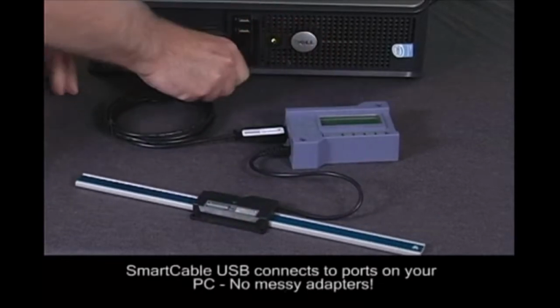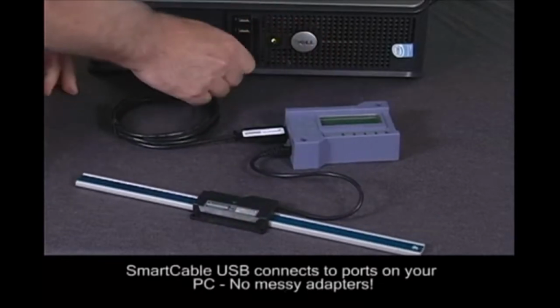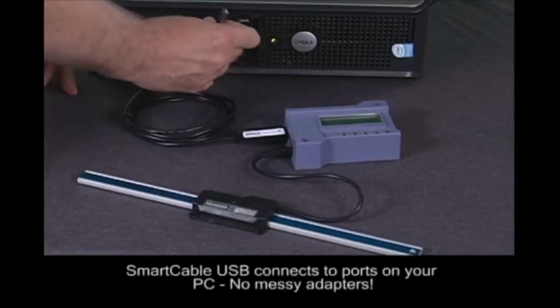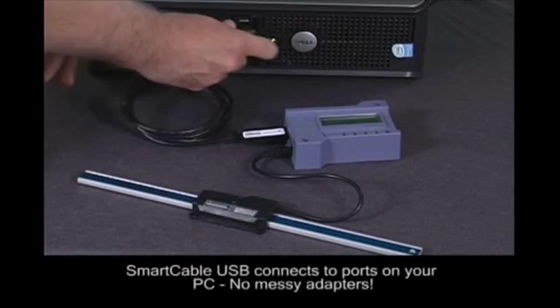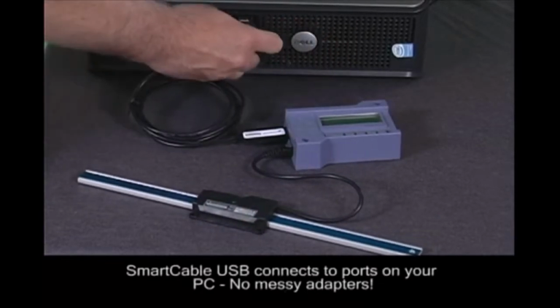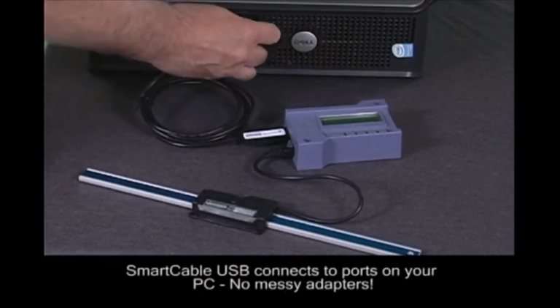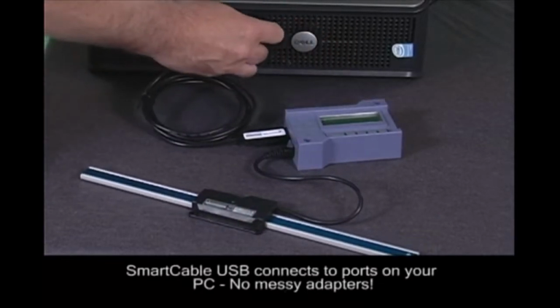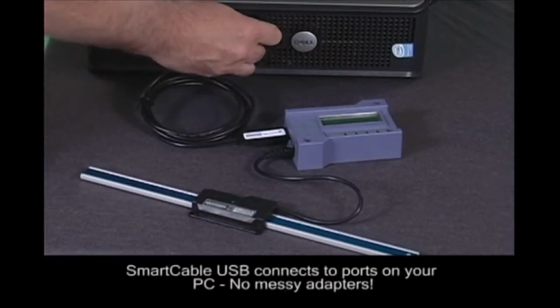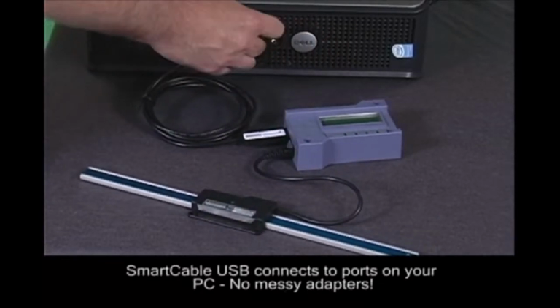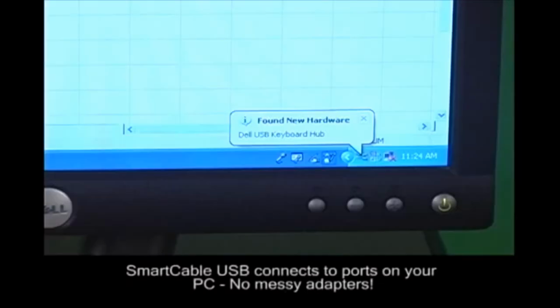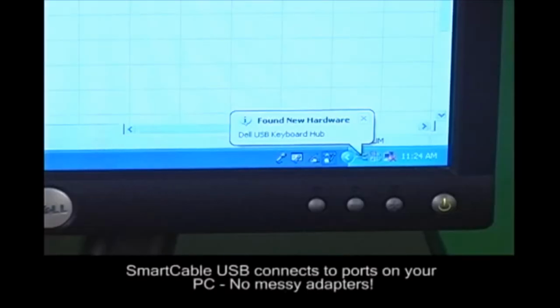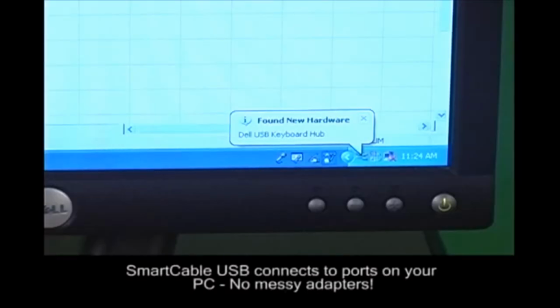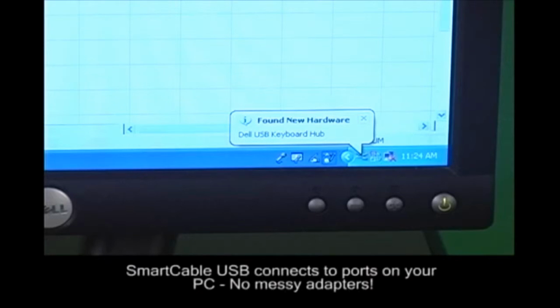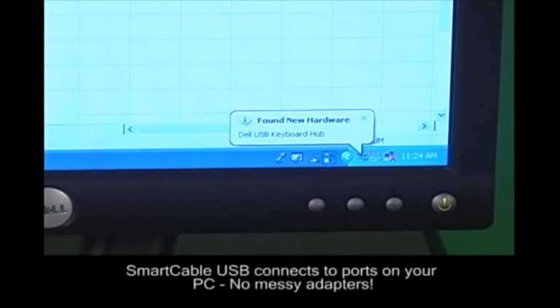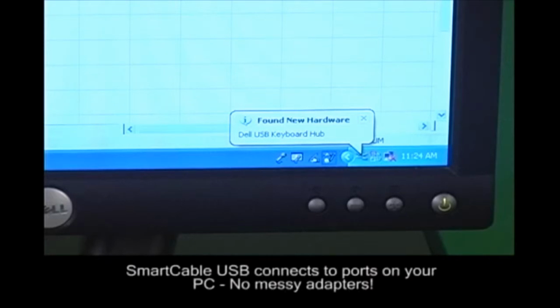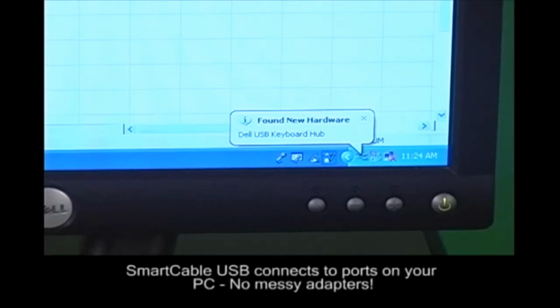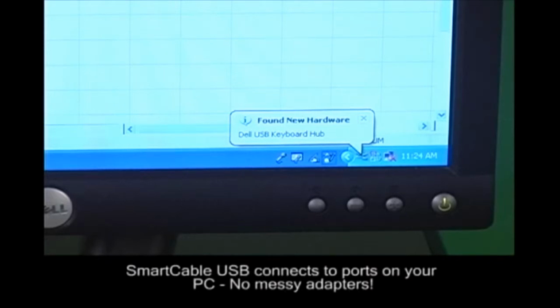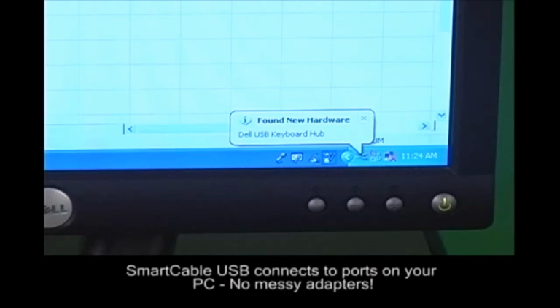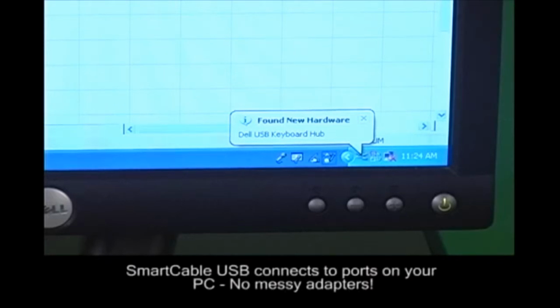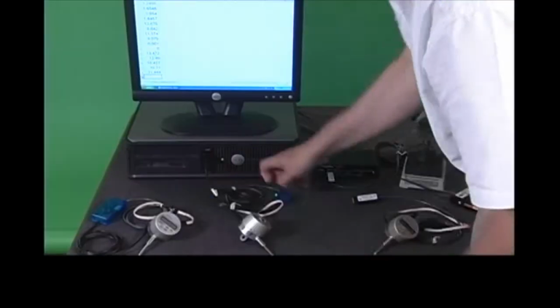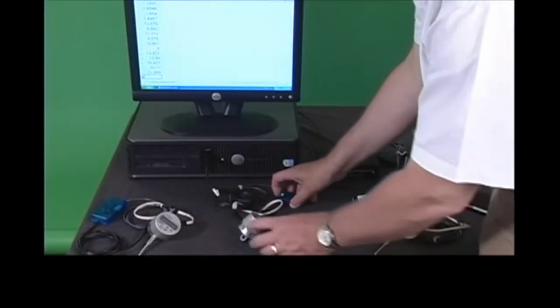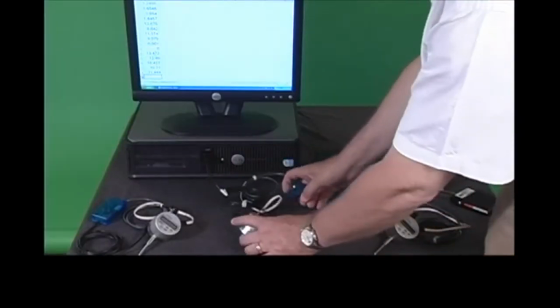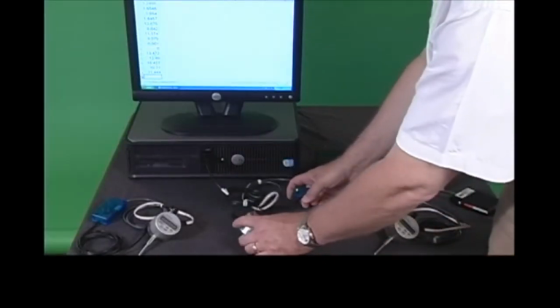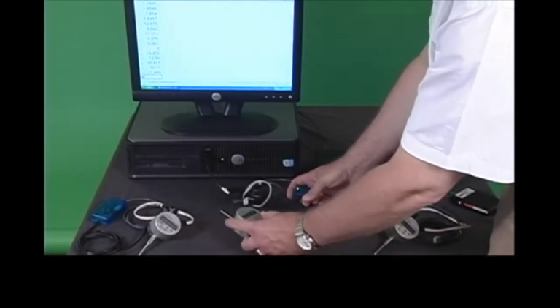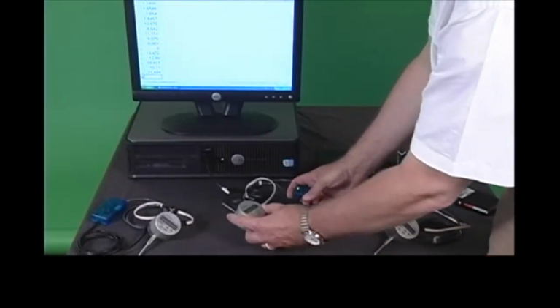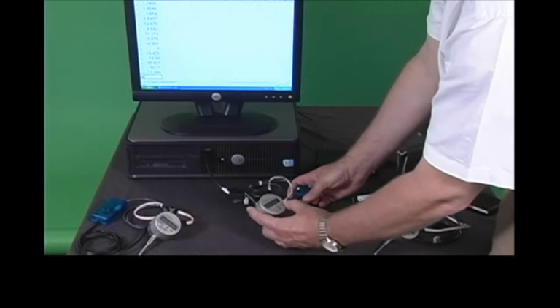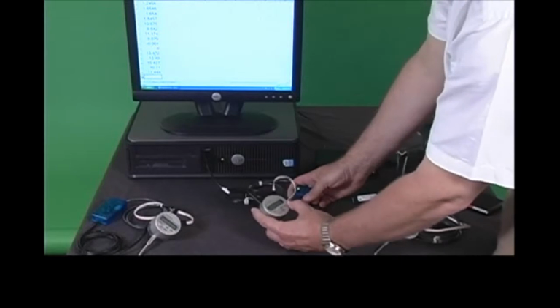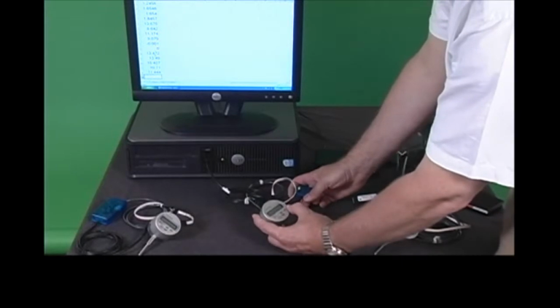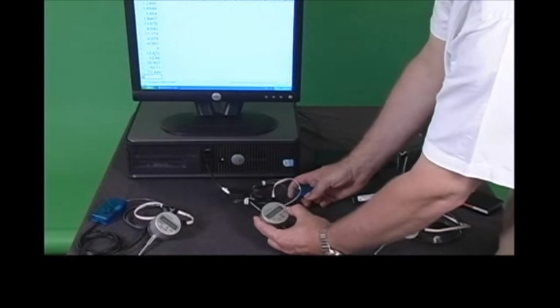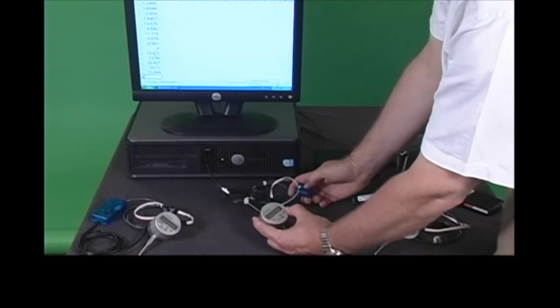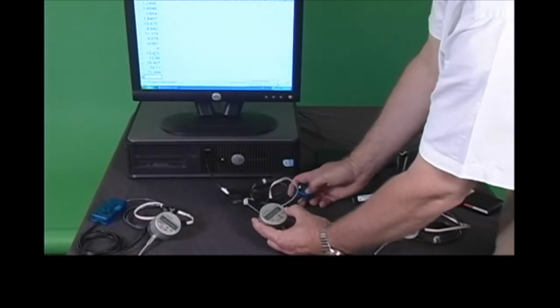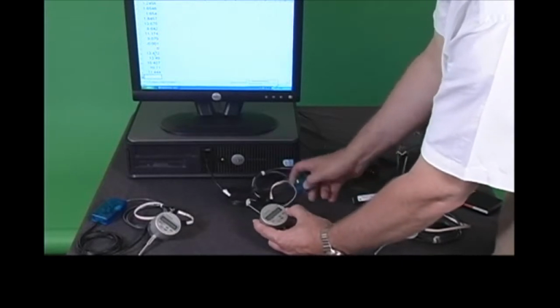The Smart Cable USB can send data in several modes such as read-only, continuous mode, min, max, total indicator reading, and program commands from your SBC software.